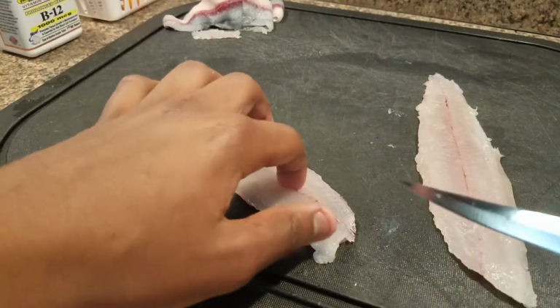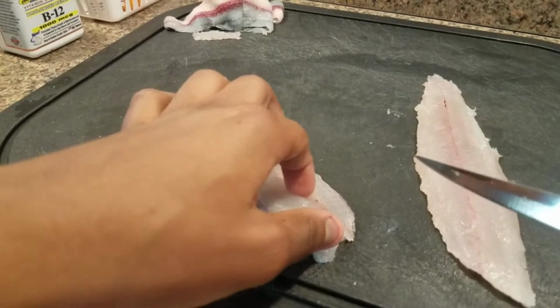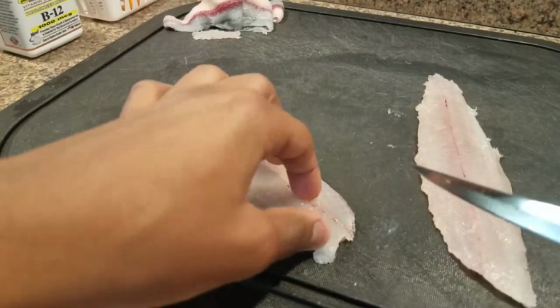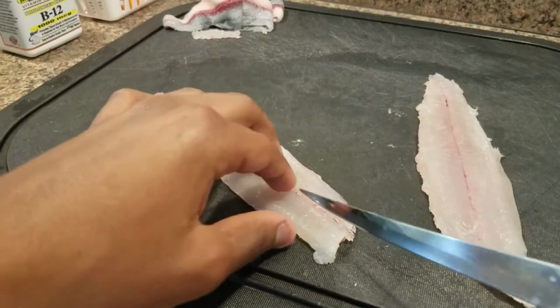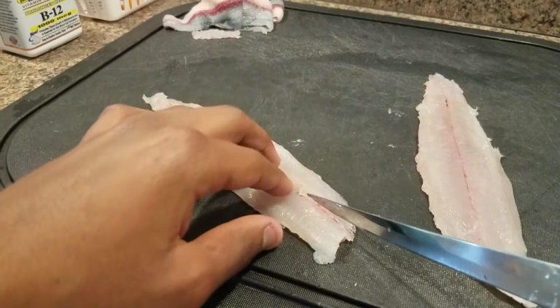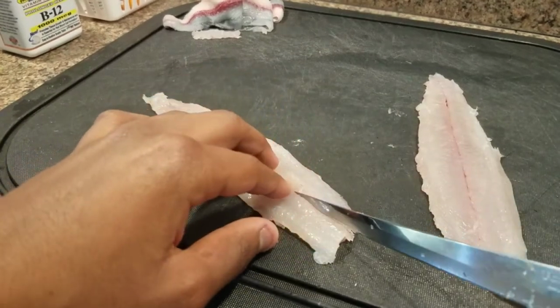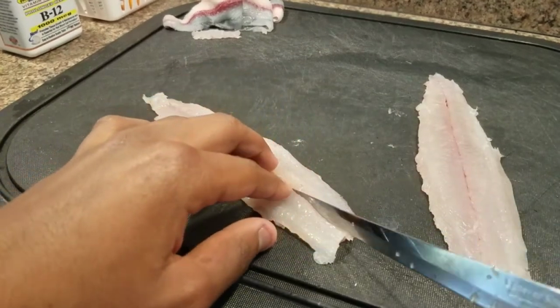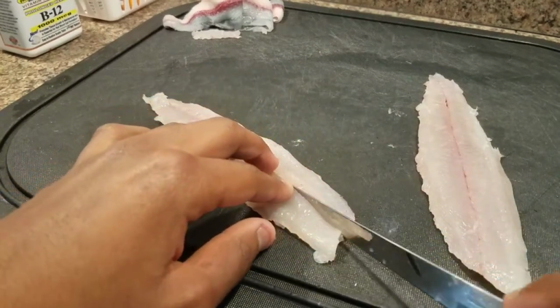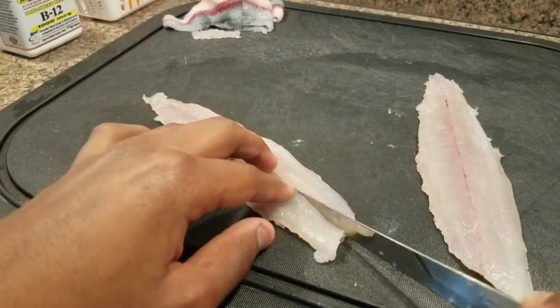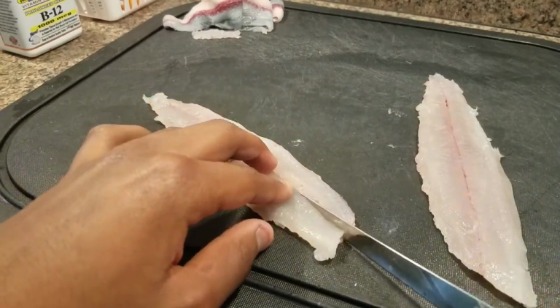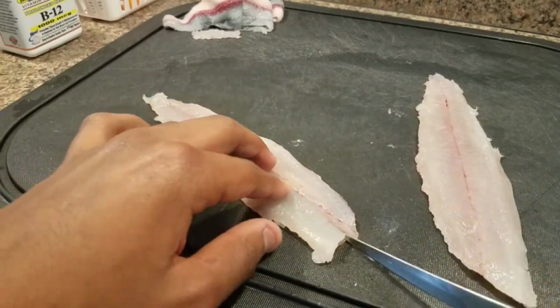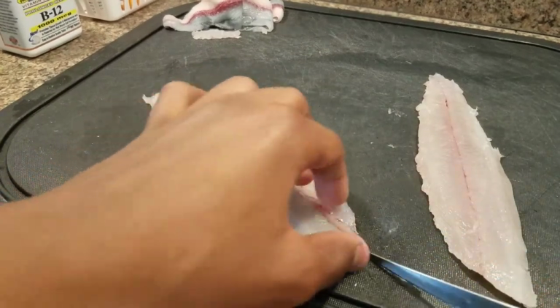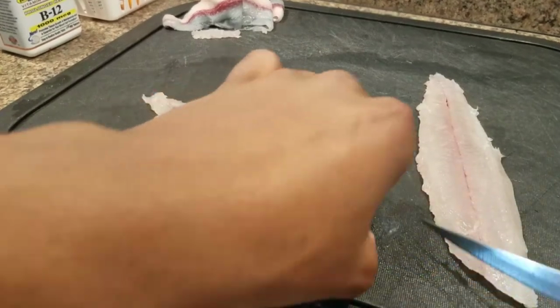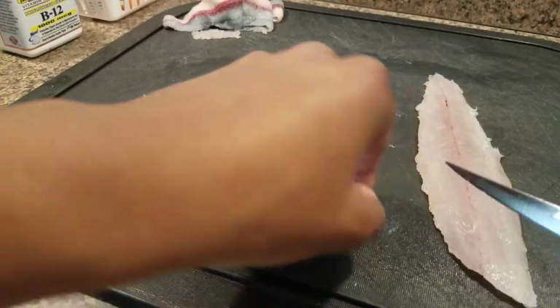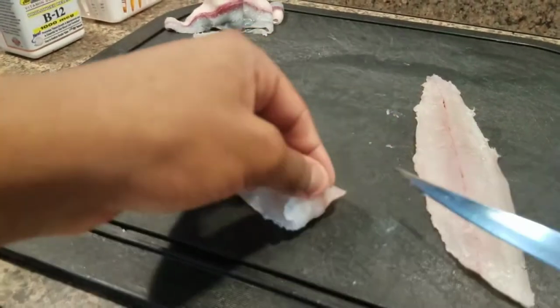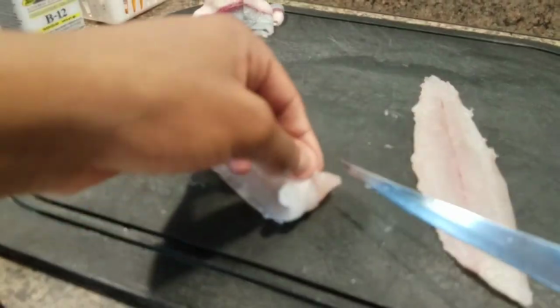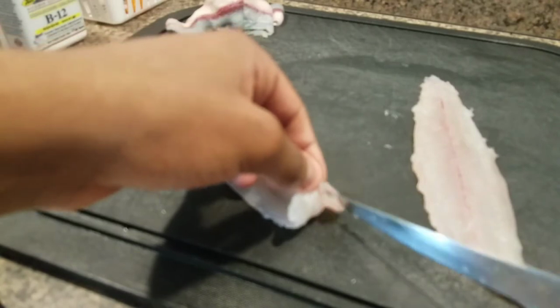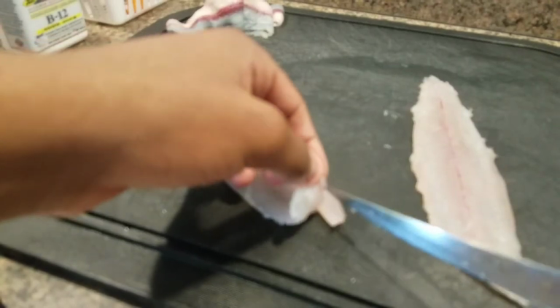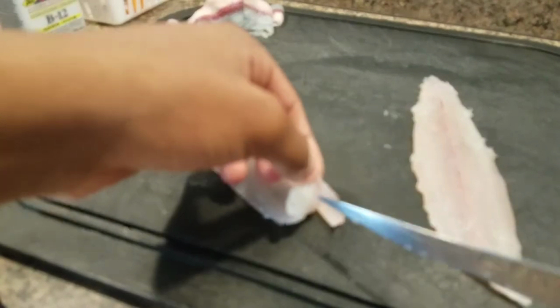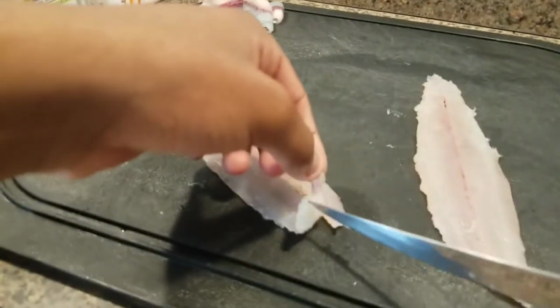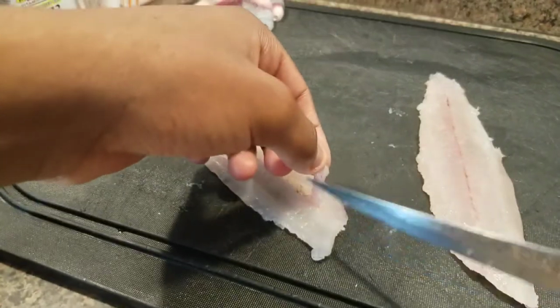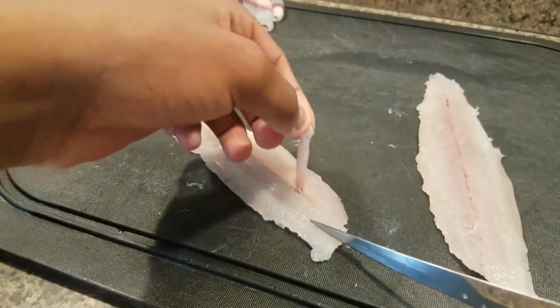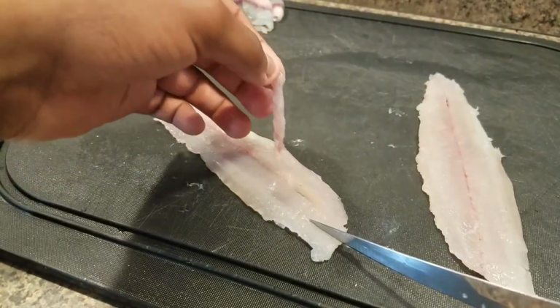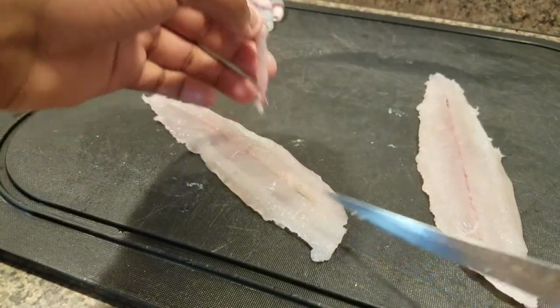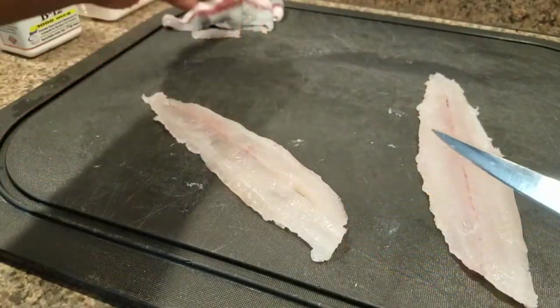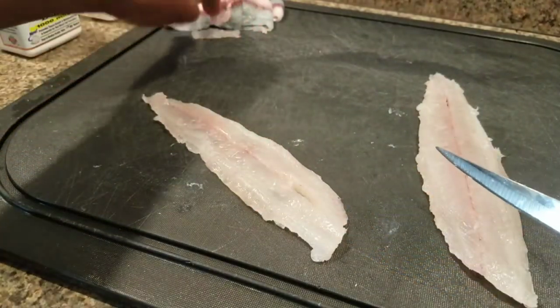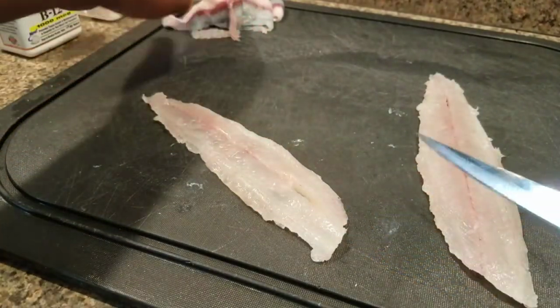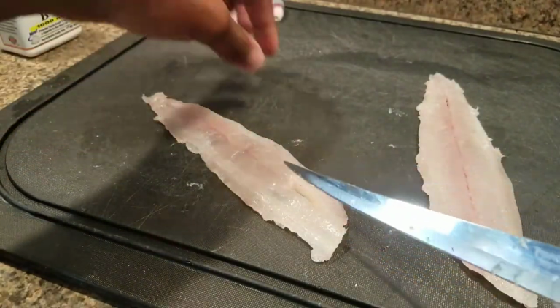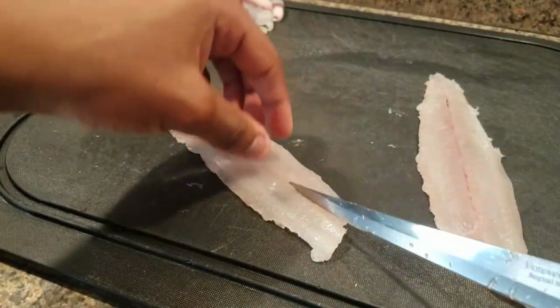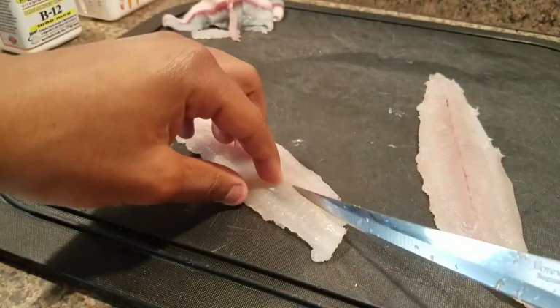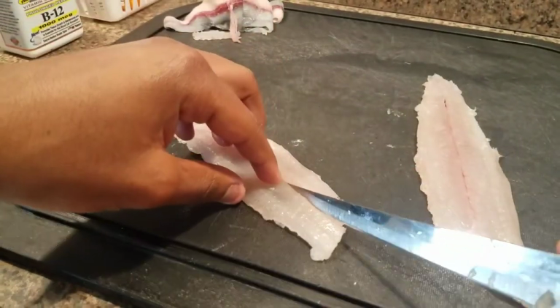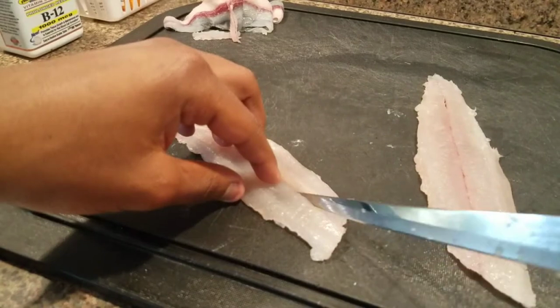Then you're just gonna cut out the pin bones, as you can see here. Once you get to that step, you're pretty much done. Thanks for watching guys!